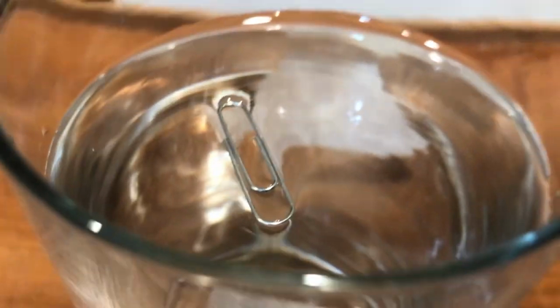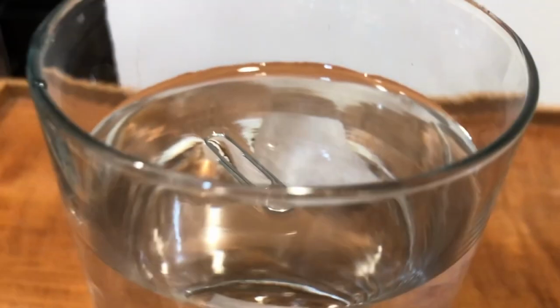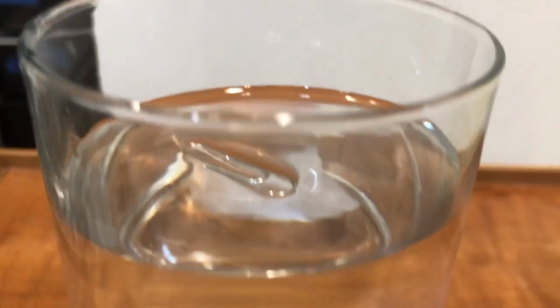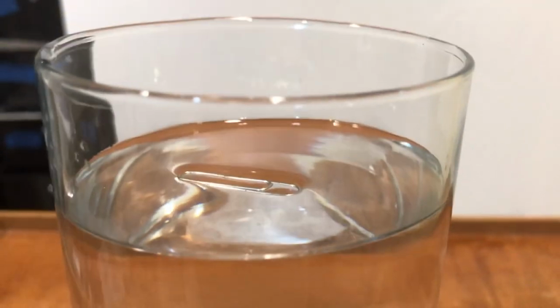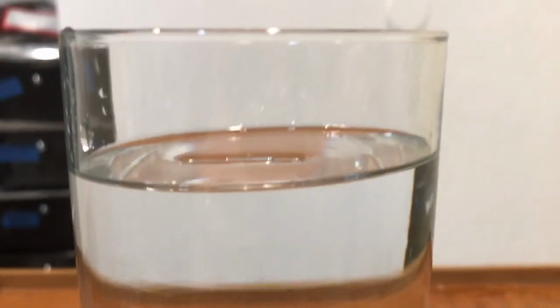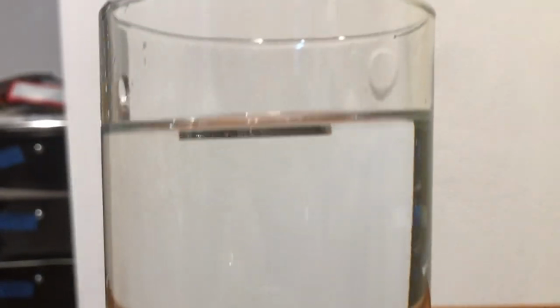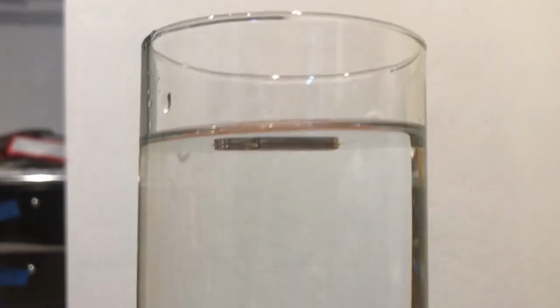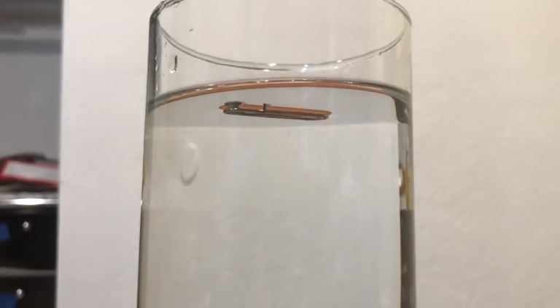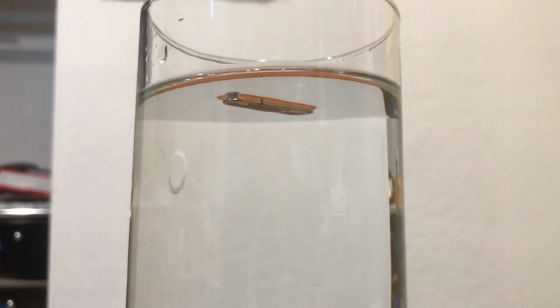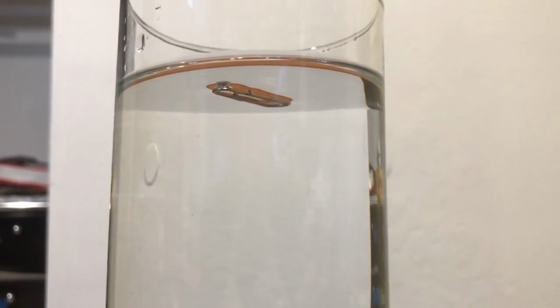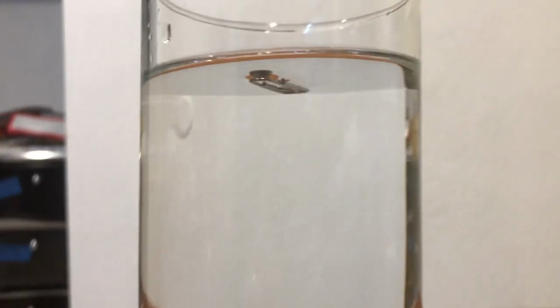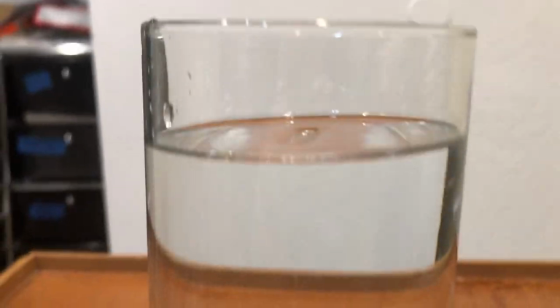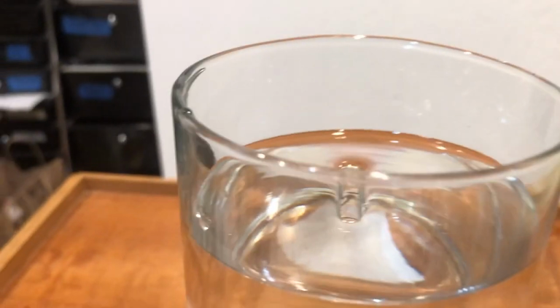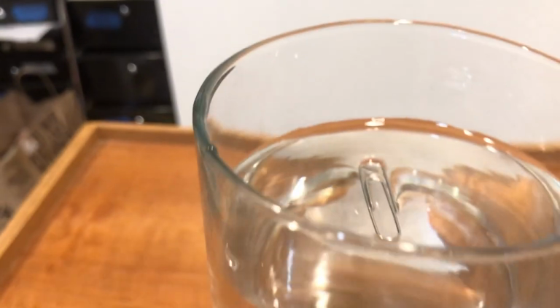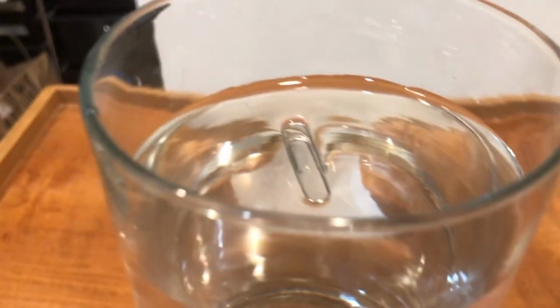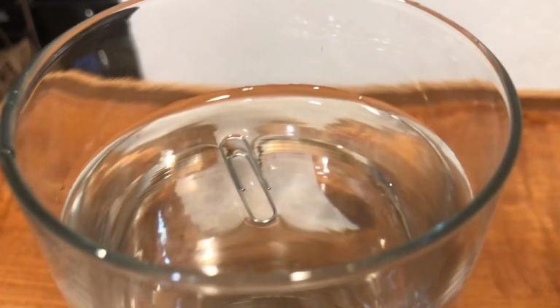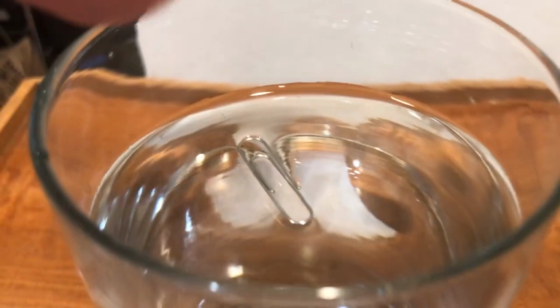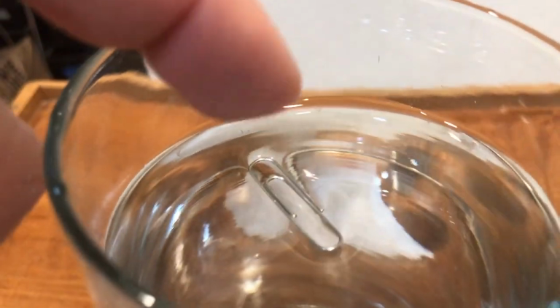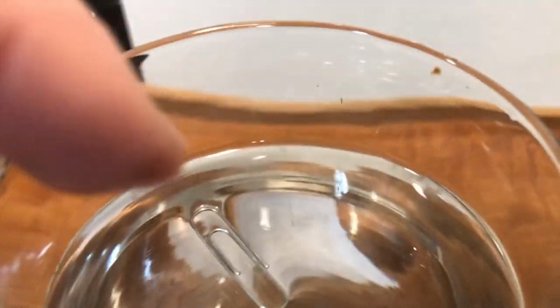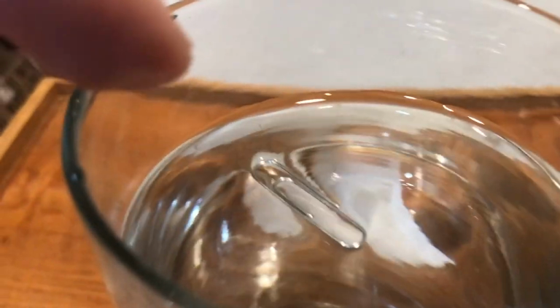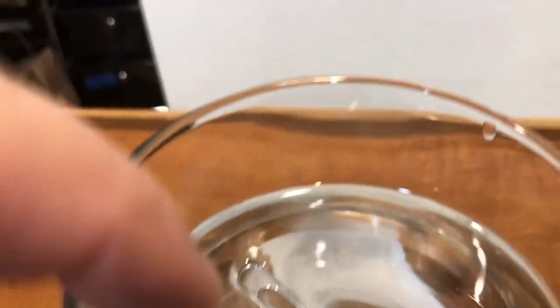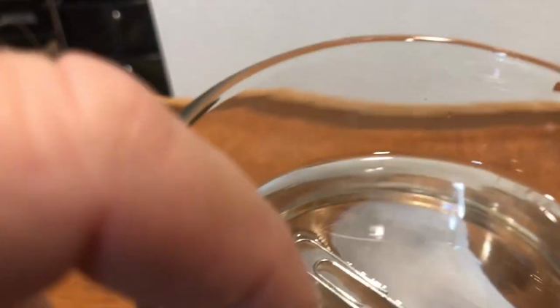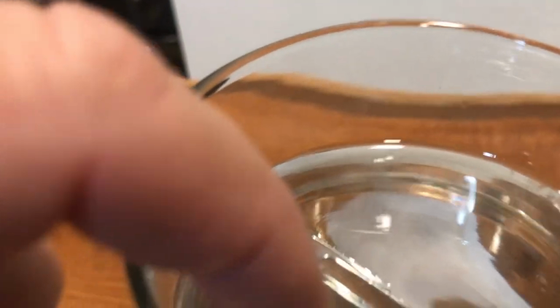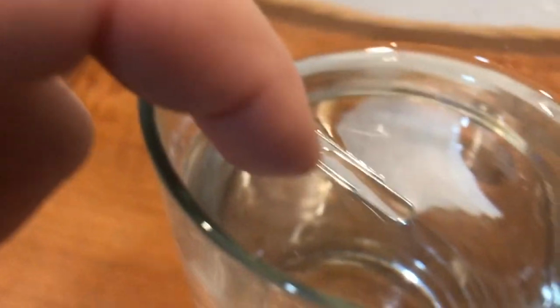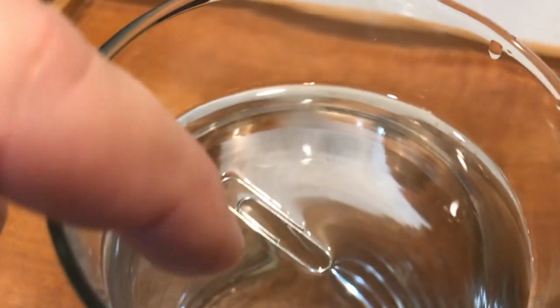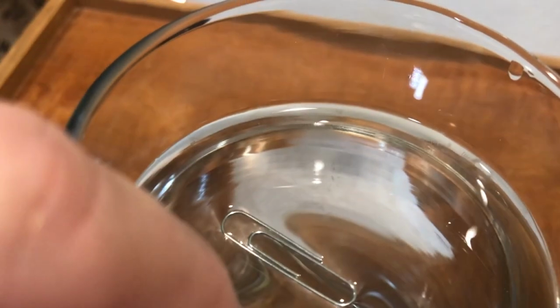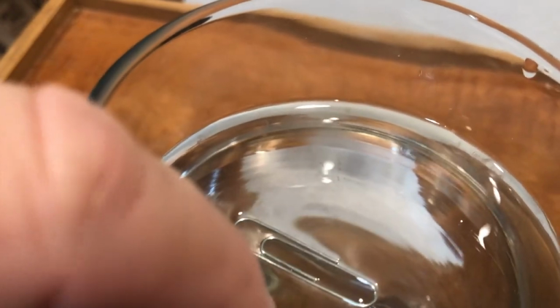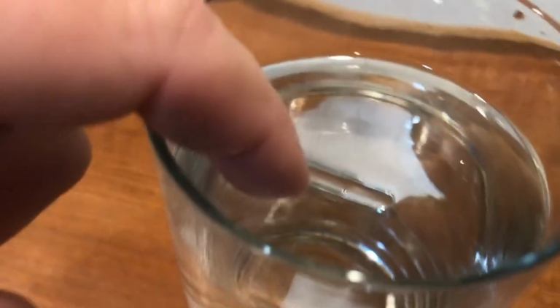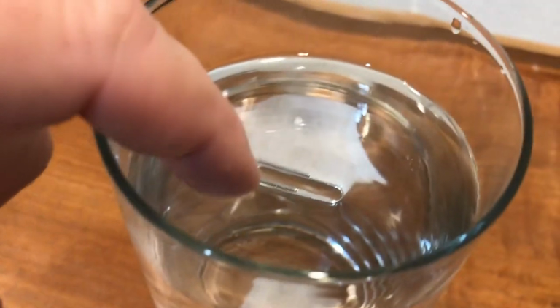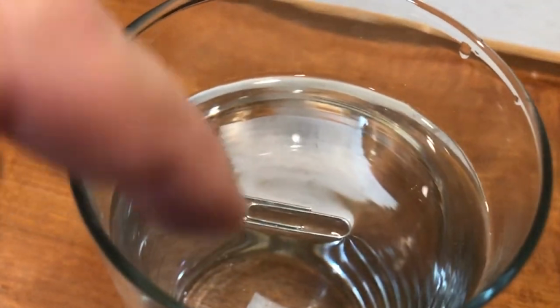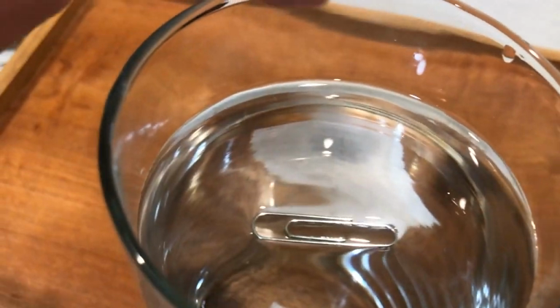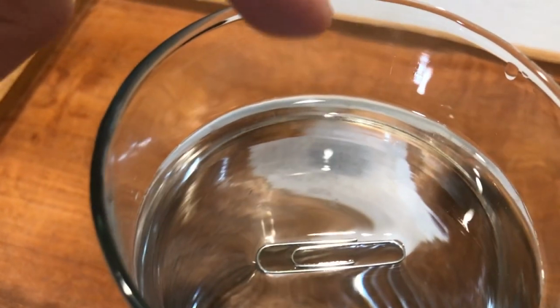The paper clip is not actually floating. It is simply being held up by the water surface due to the surface tension. Several insects such as the grasshopper and the water spider use this sheet to walk across the water.